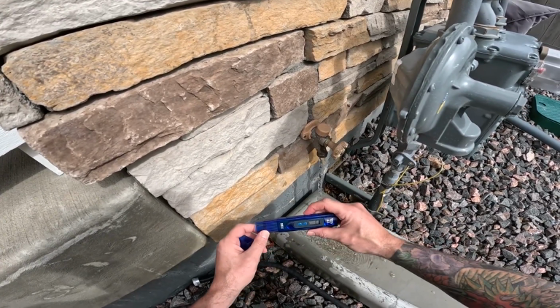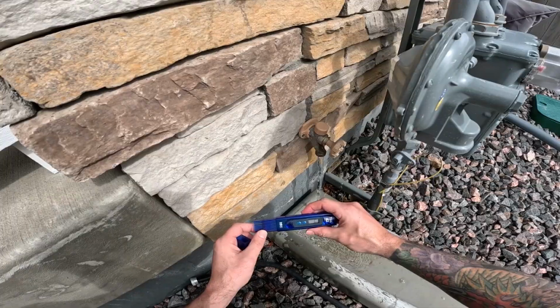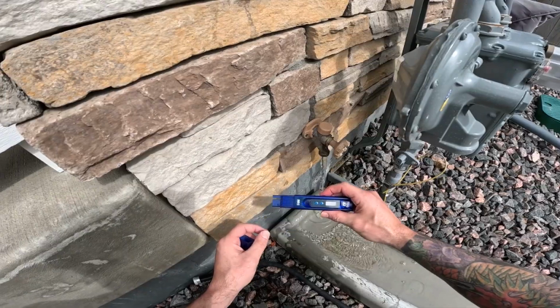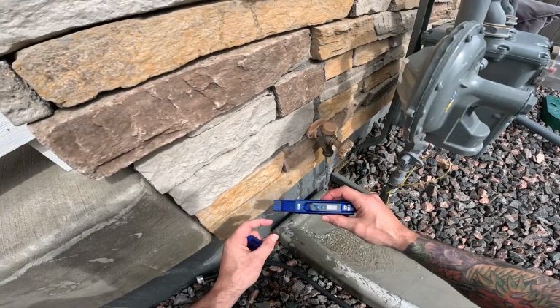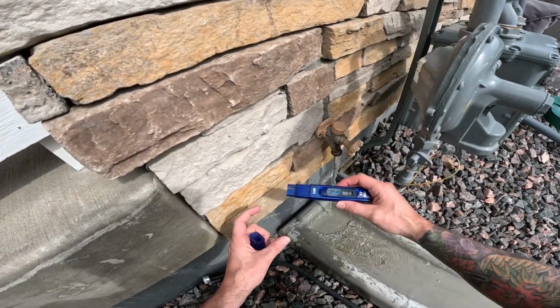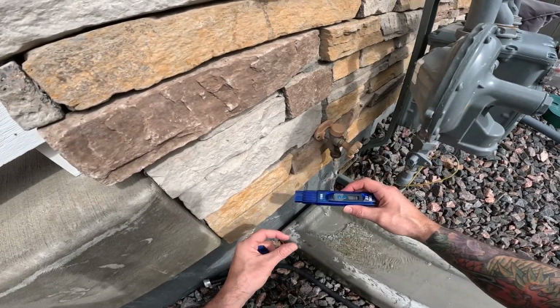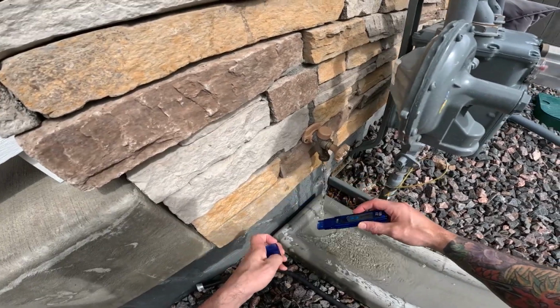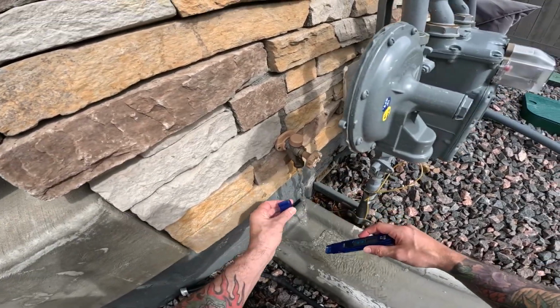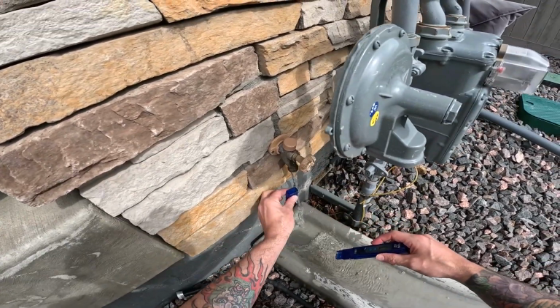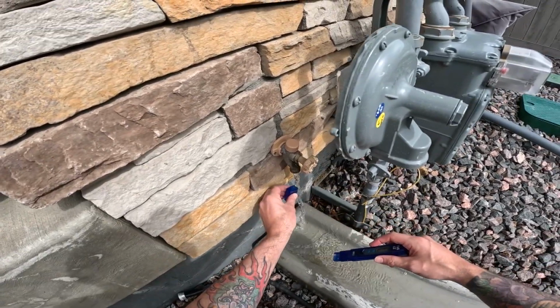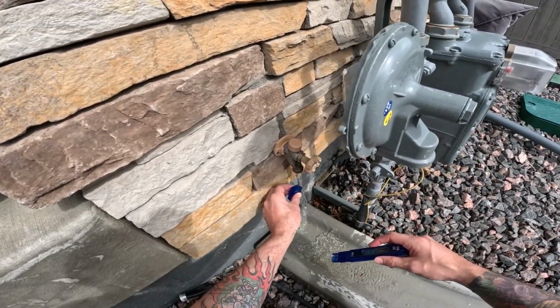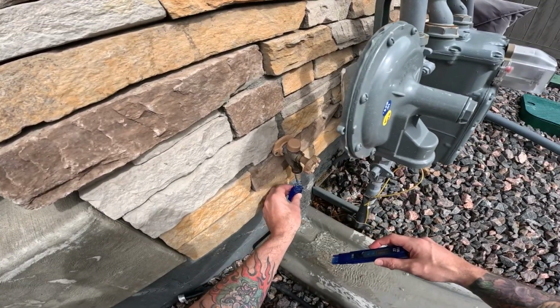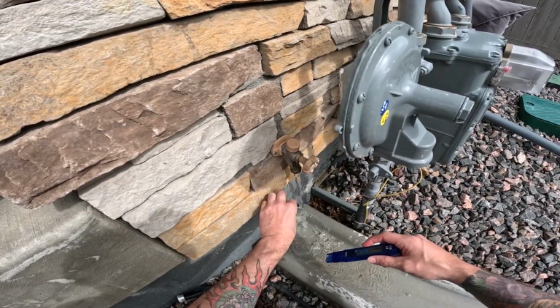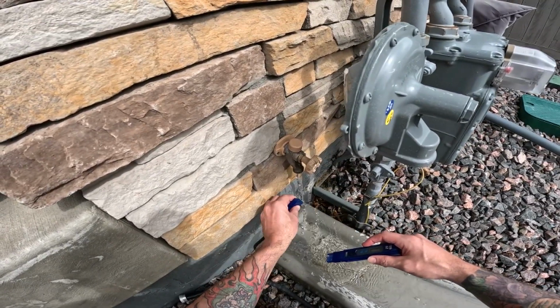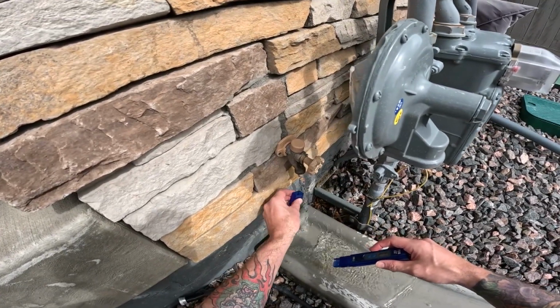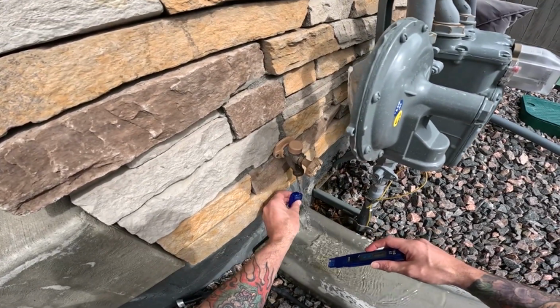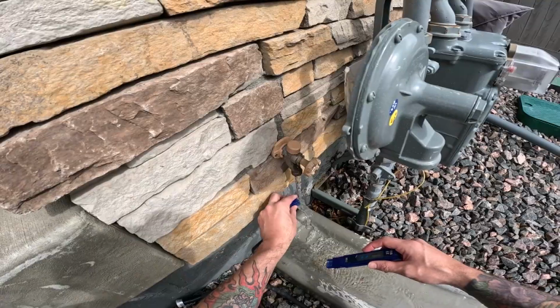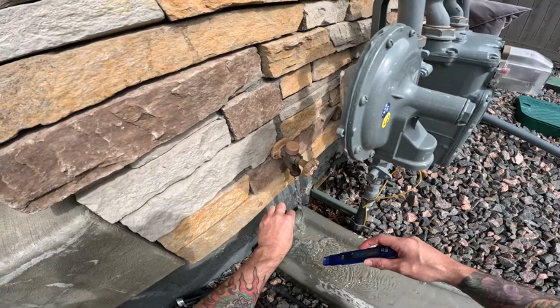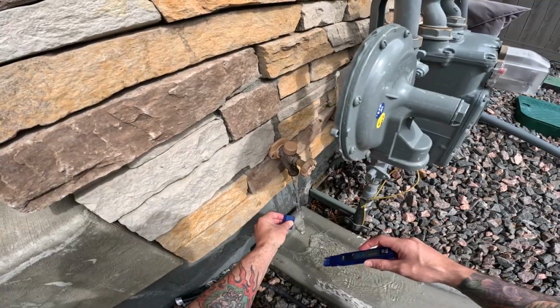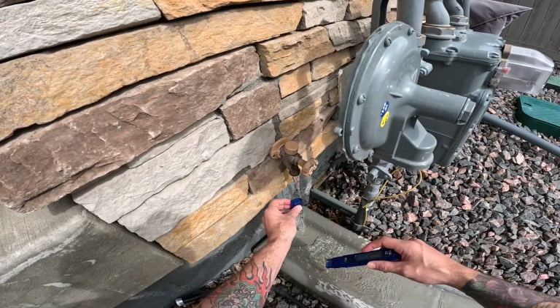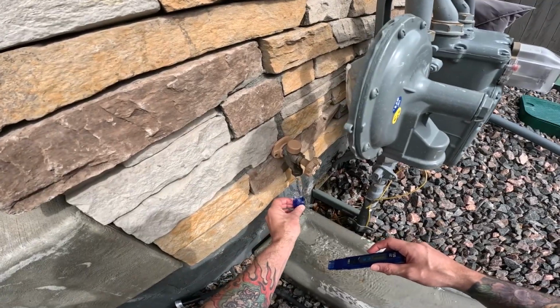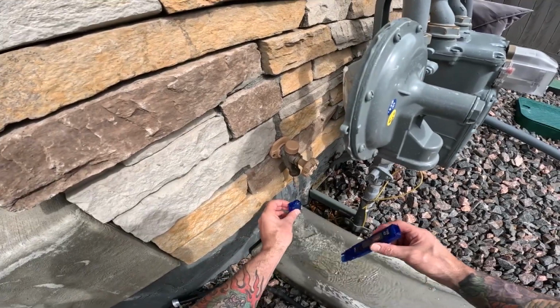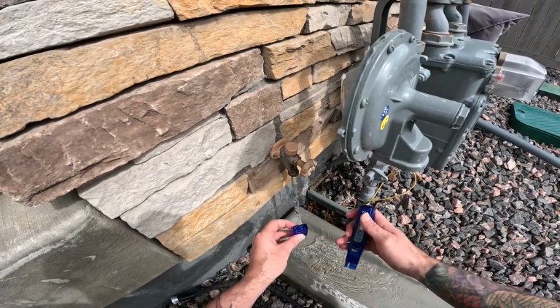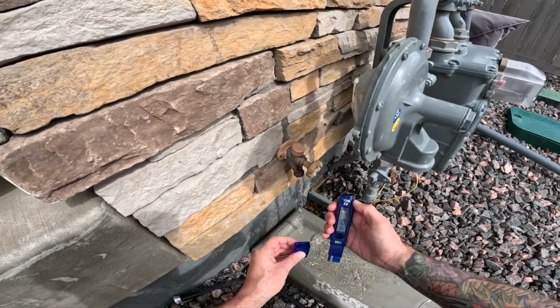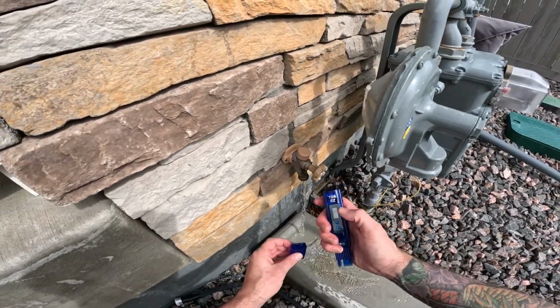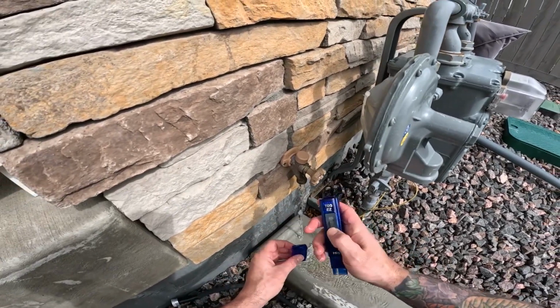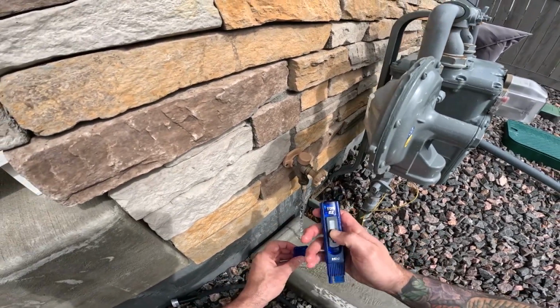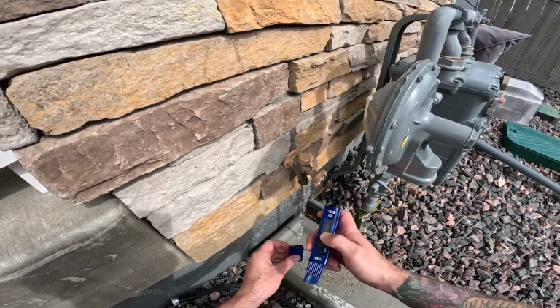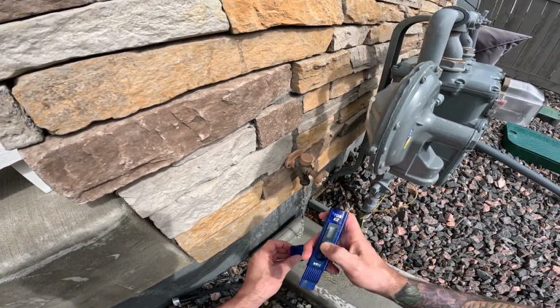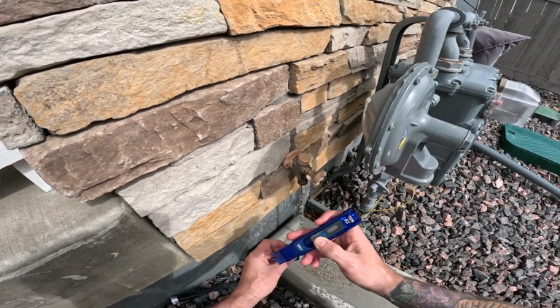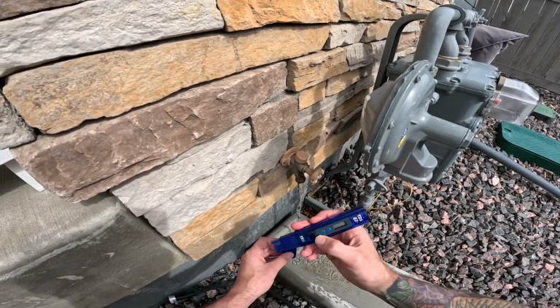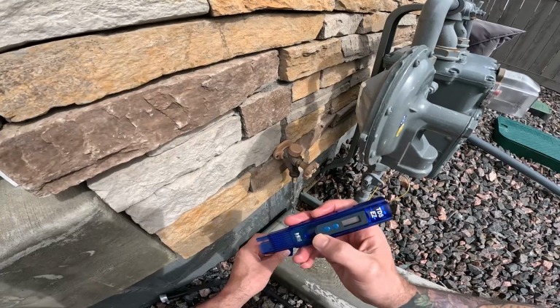These meters are also used with pure water systems, so on the outlet of your system, flush the cap a couple of times just to get any residual minerals out so you get a good reading.